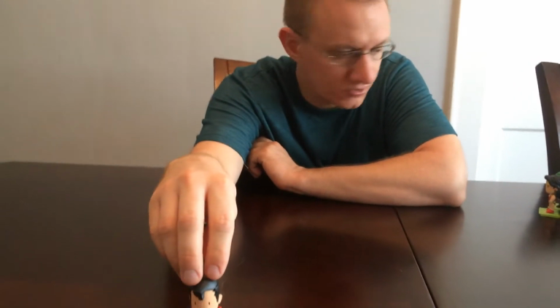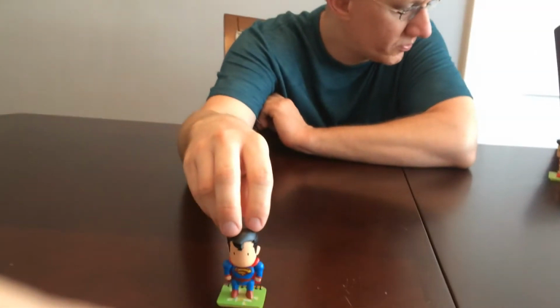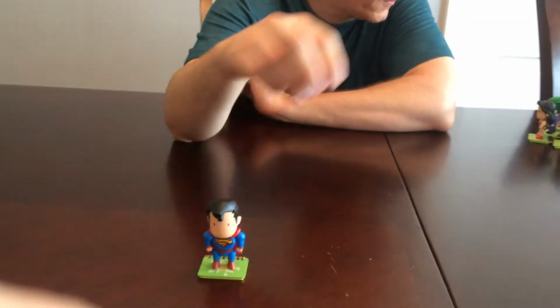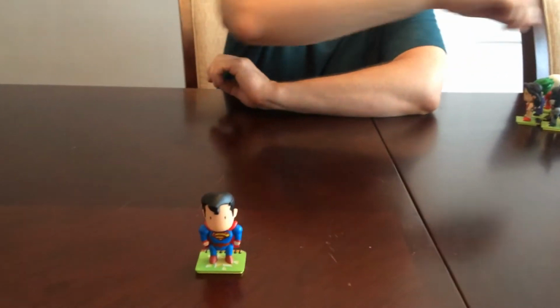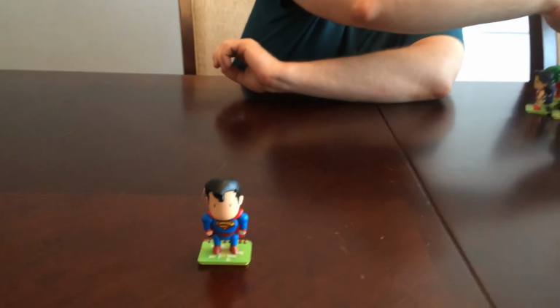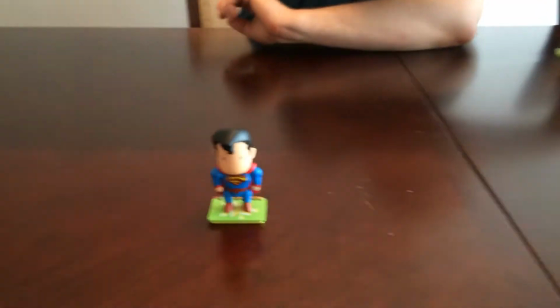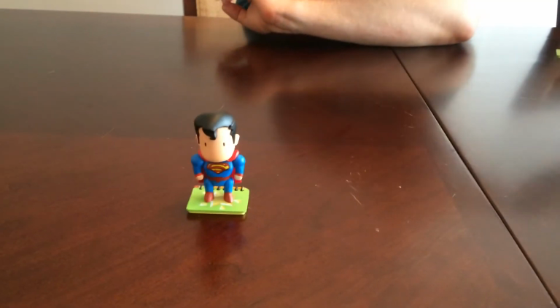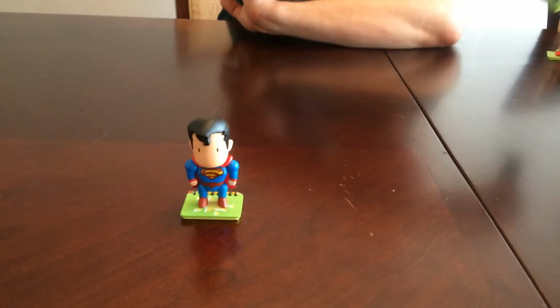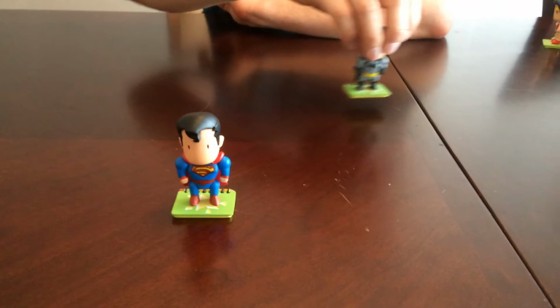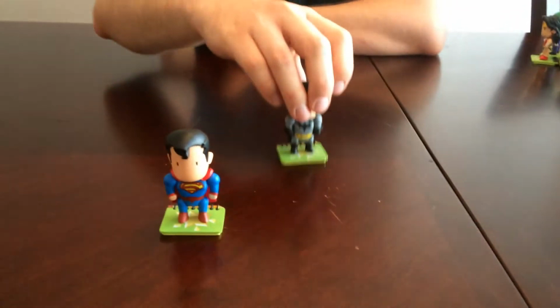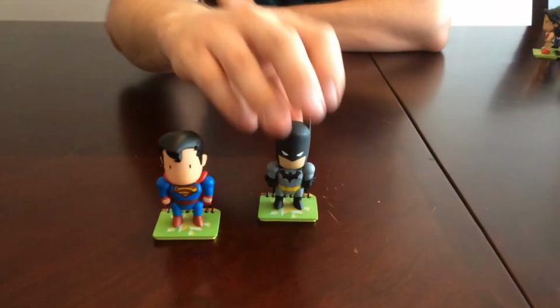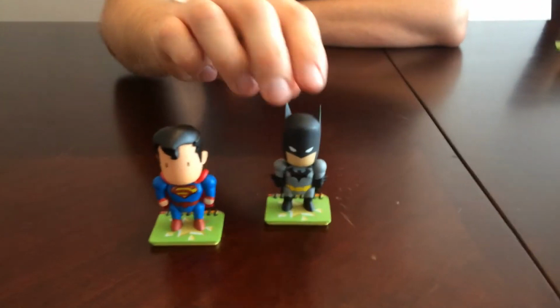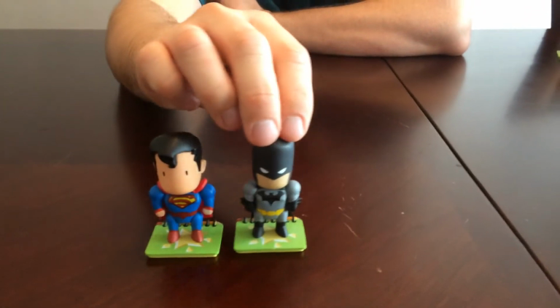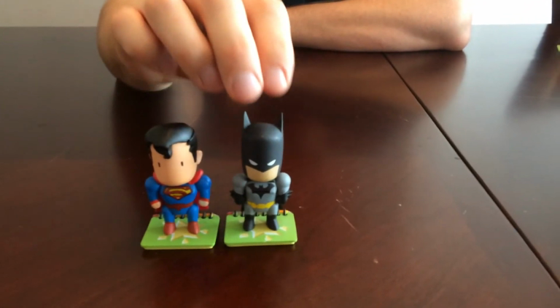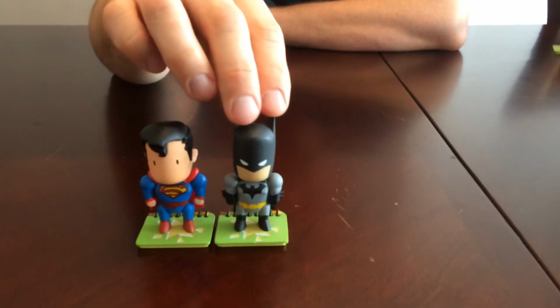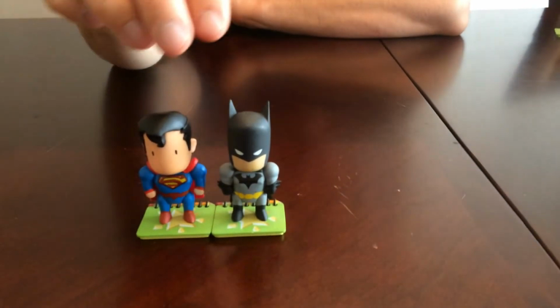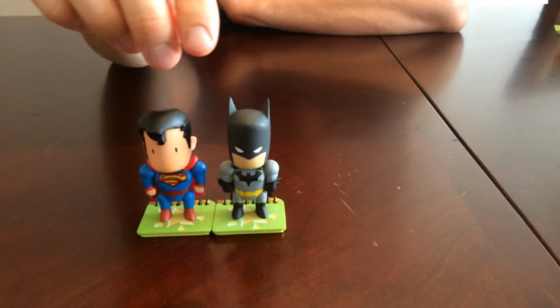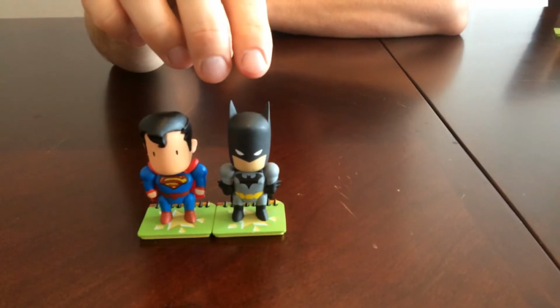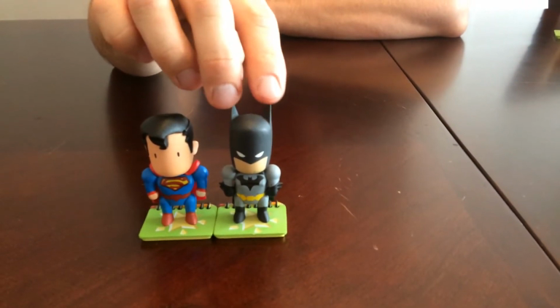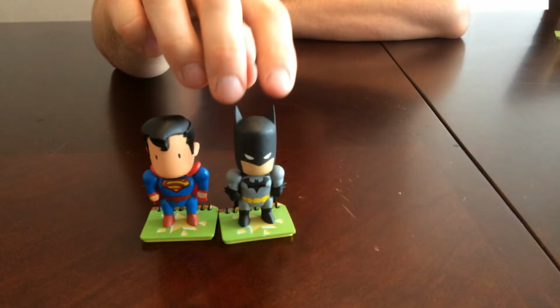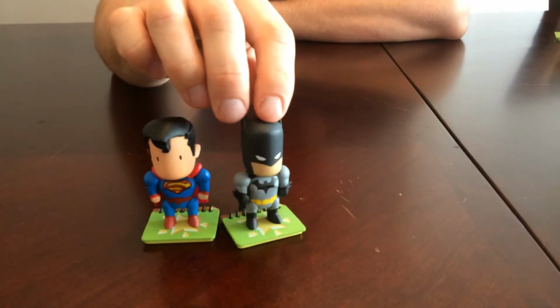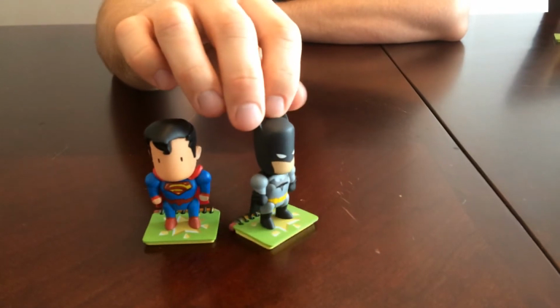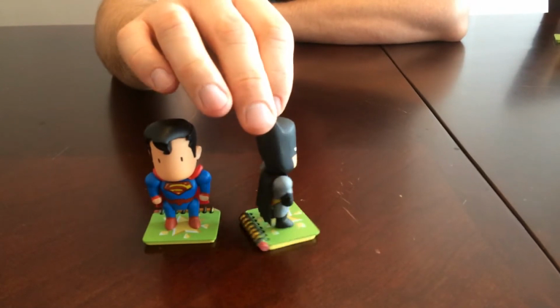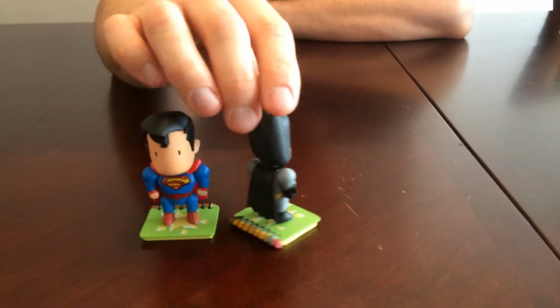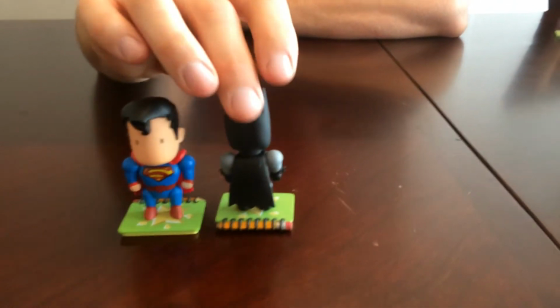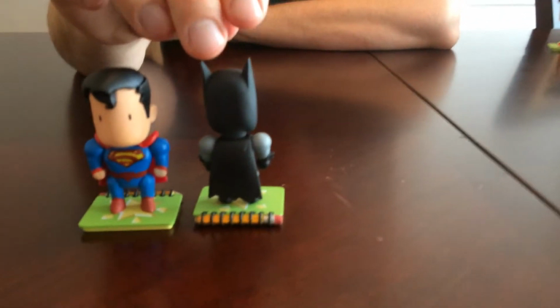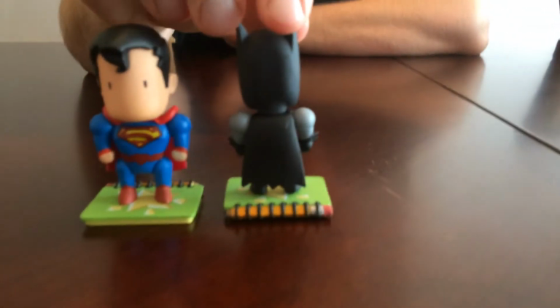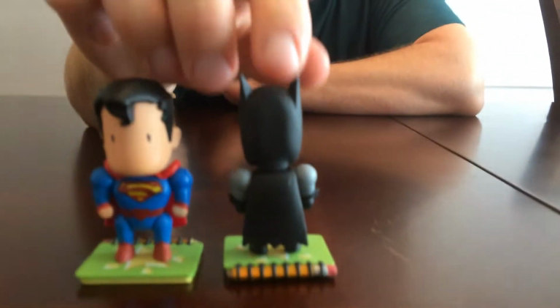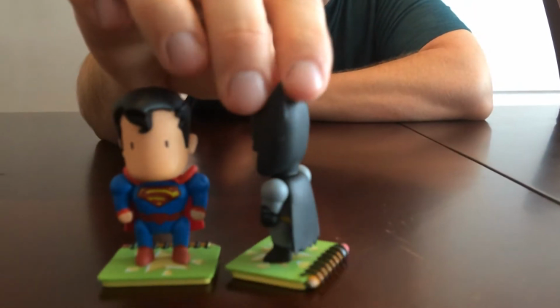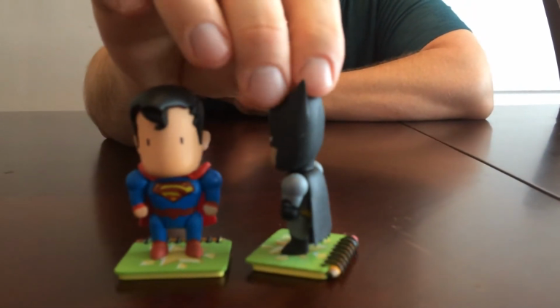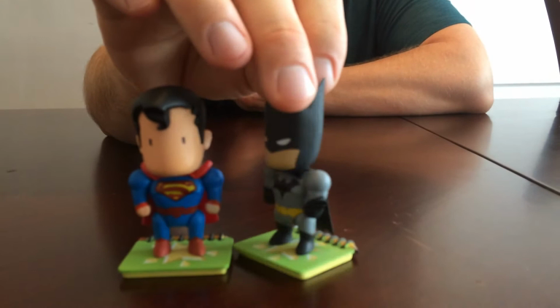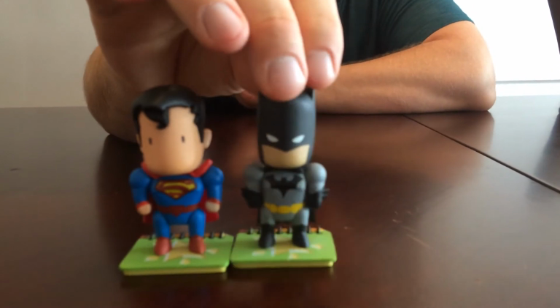So there's Superman, and this first set they really have some of the main characters in the DC universe. They have some sets coming out that are going to have some of the more obscure characters, which I like, so I'll be getting those too.